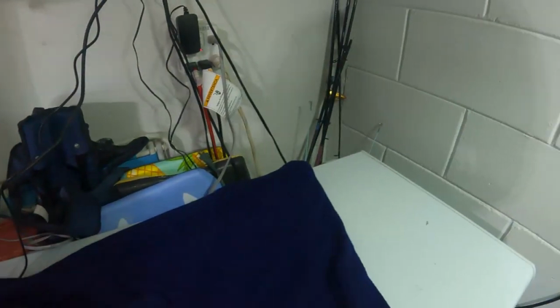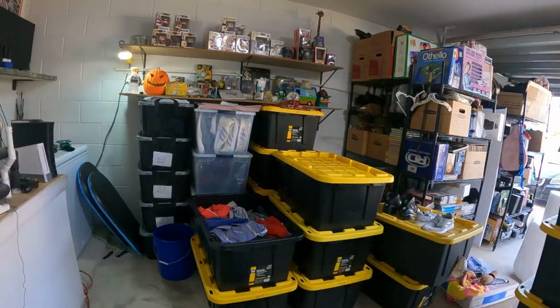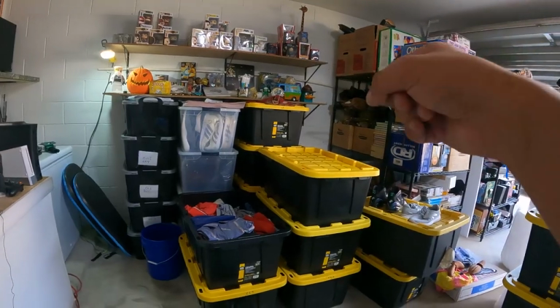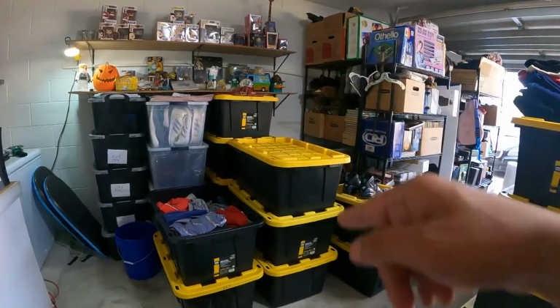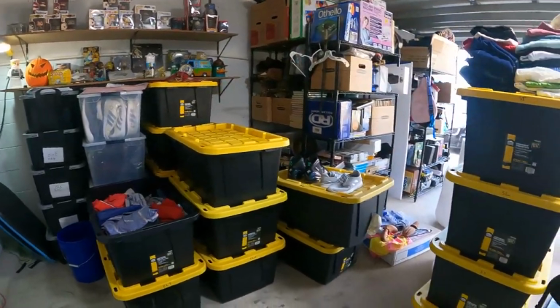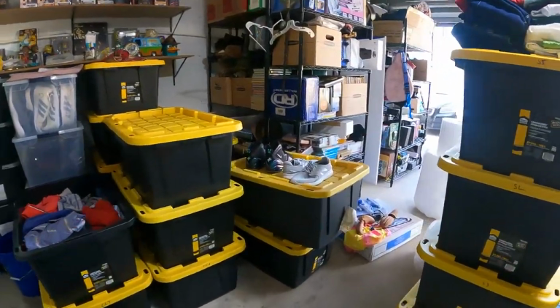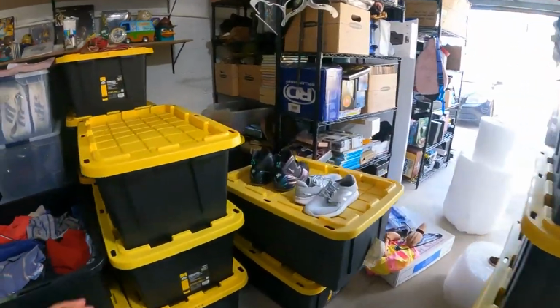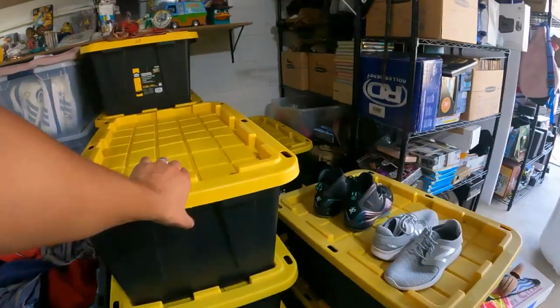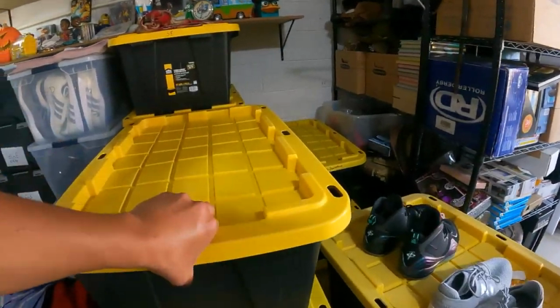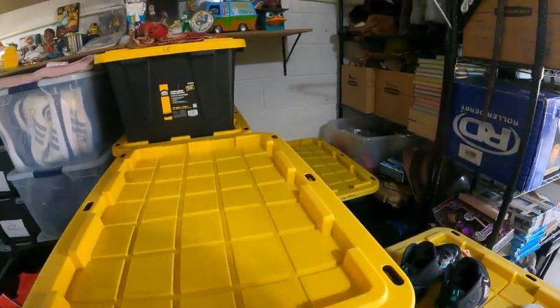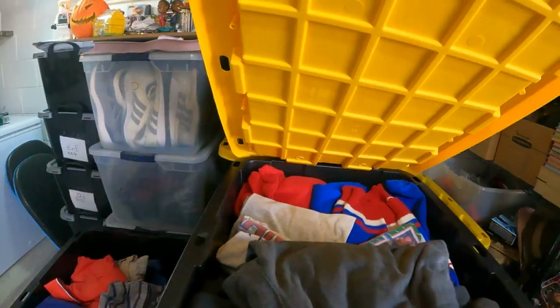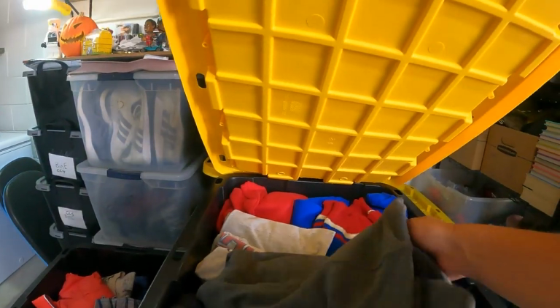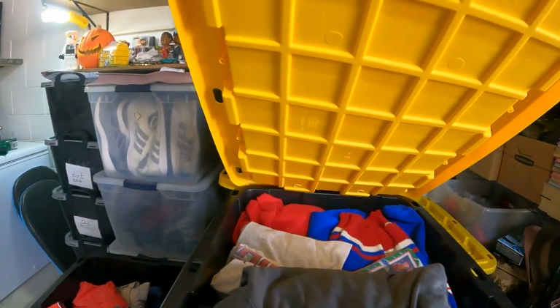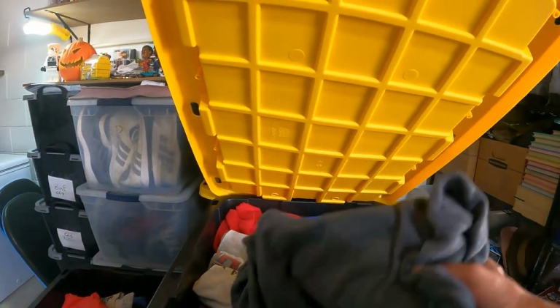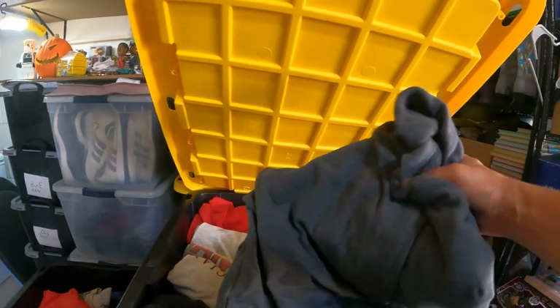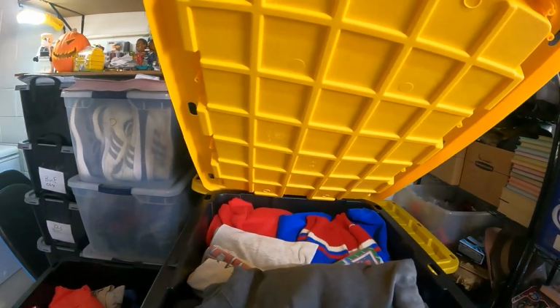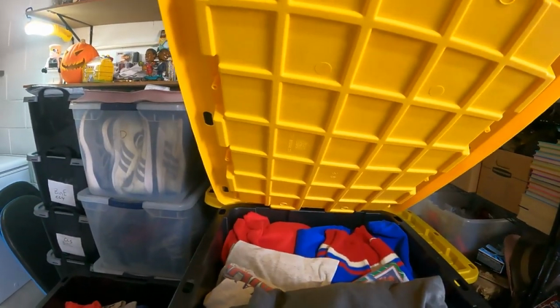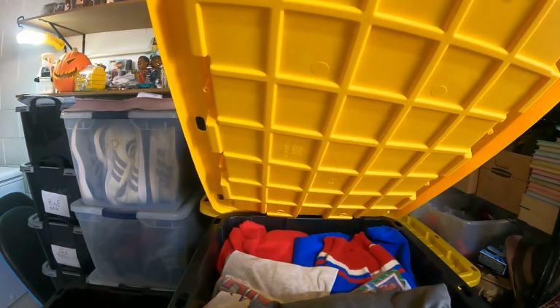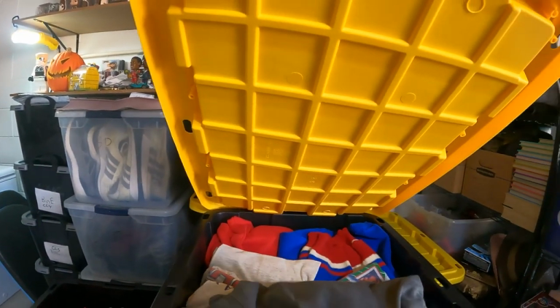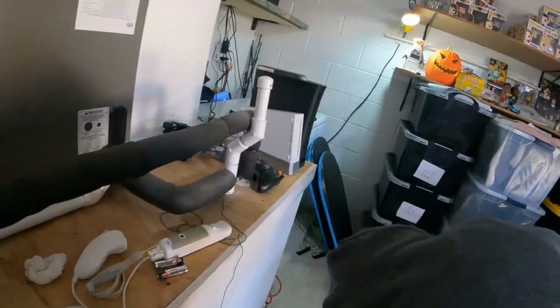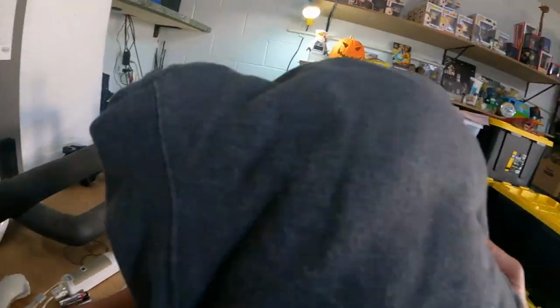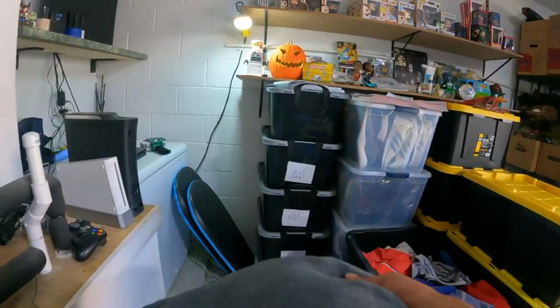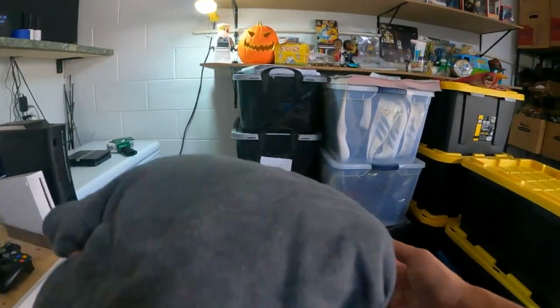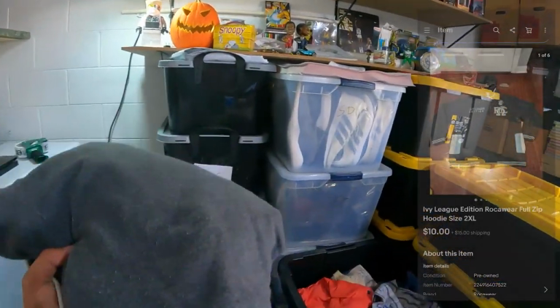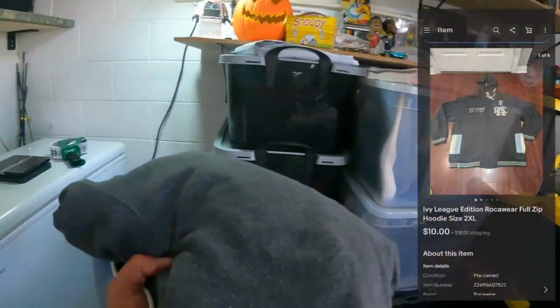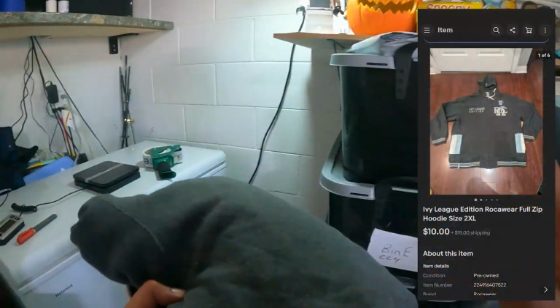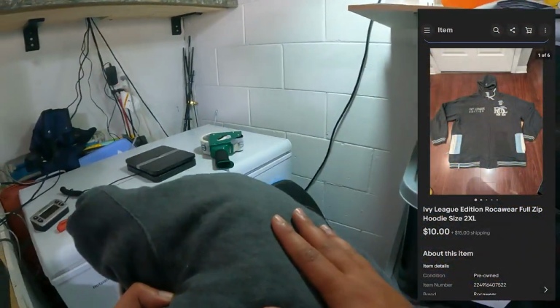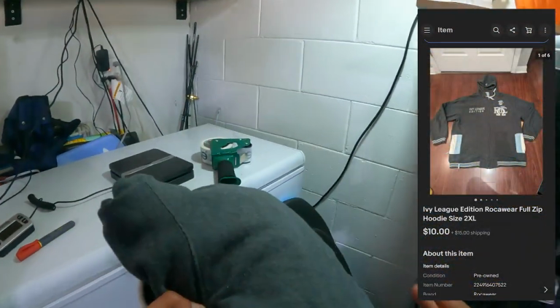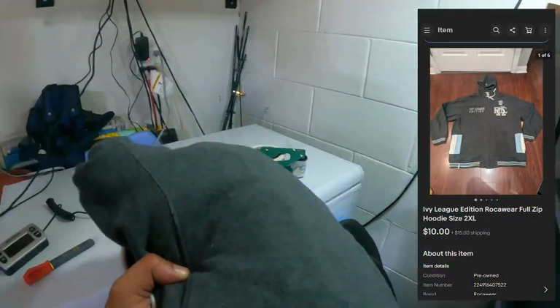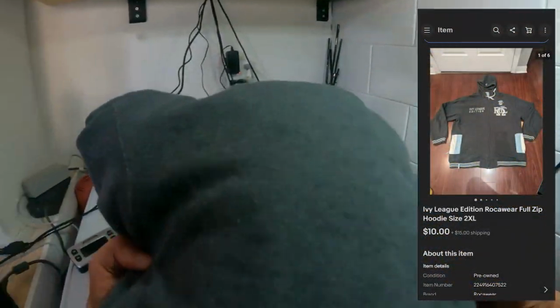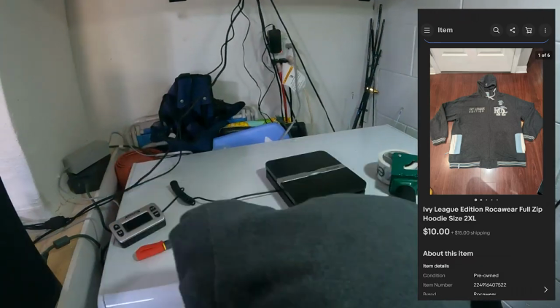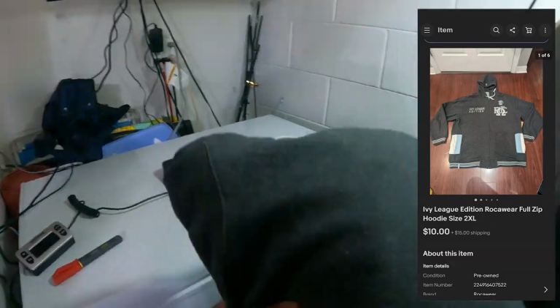Alright, the last thing is gonna be in this bin right here — it's gonna be this hoodie right here, Rock Aware, and I'm getting $10 plus $15 shipping on this one.